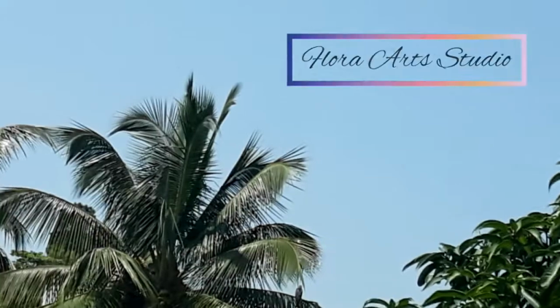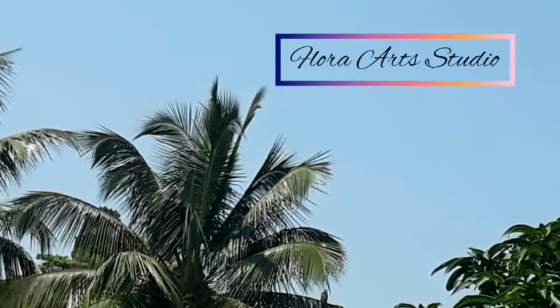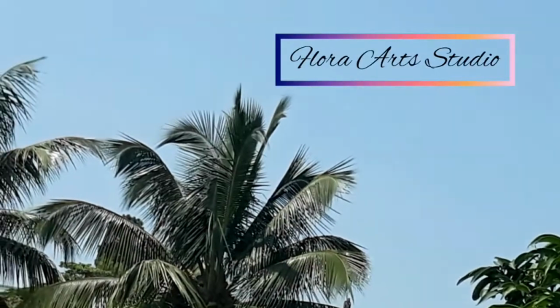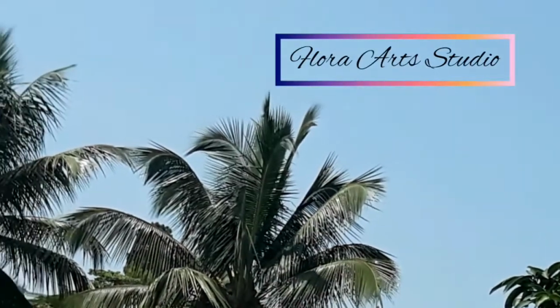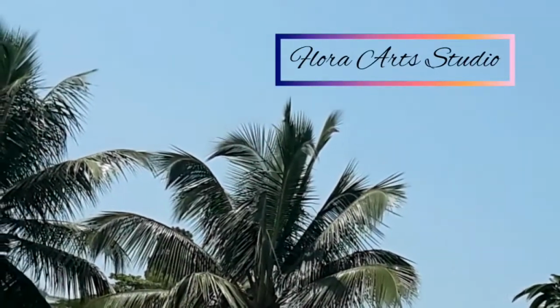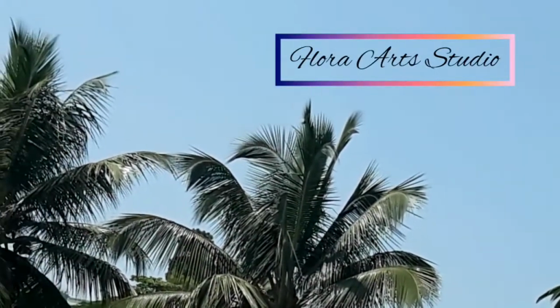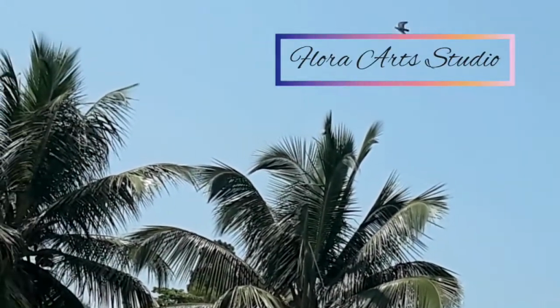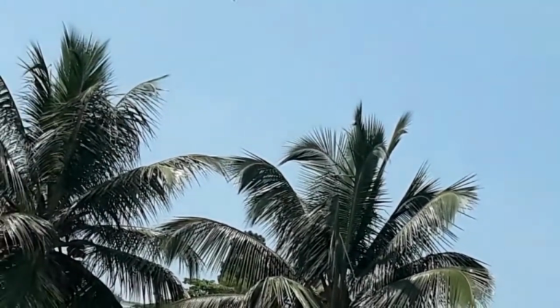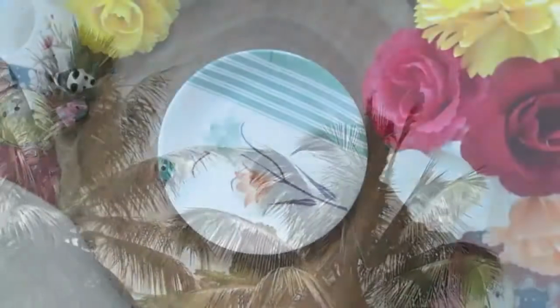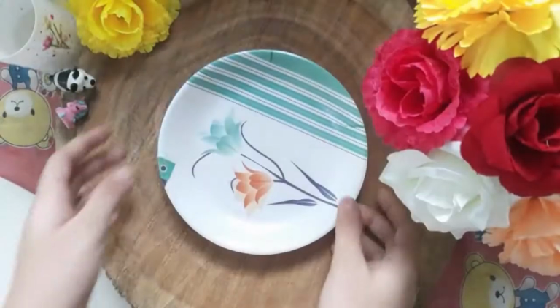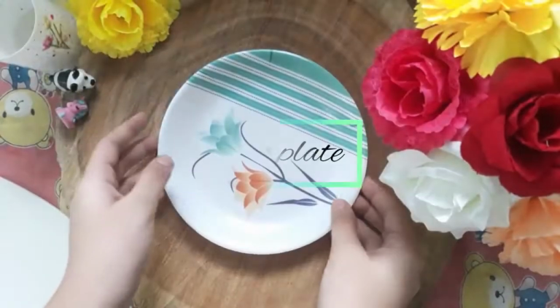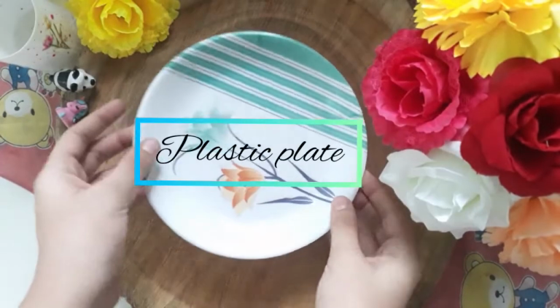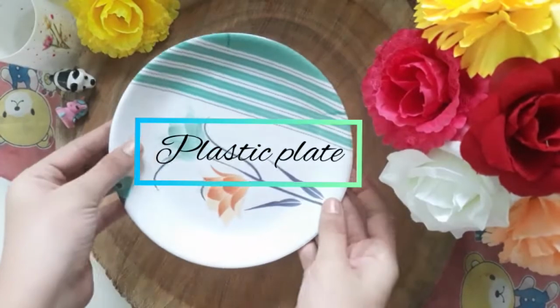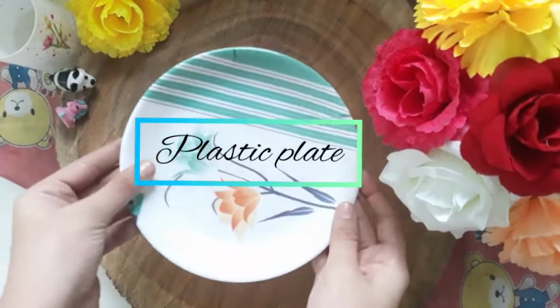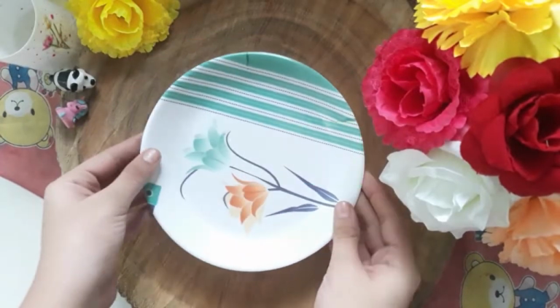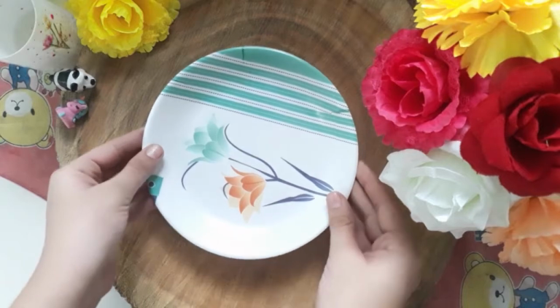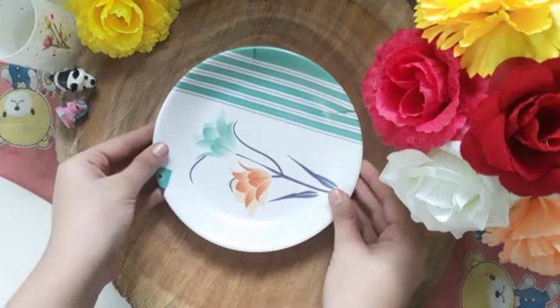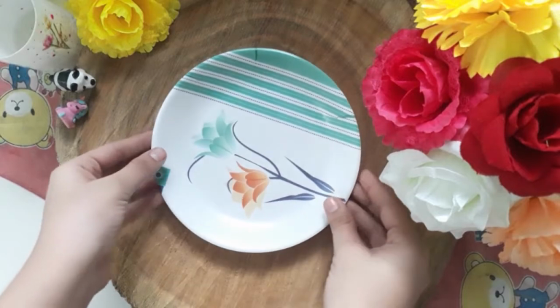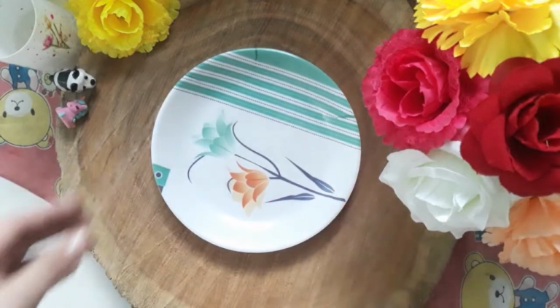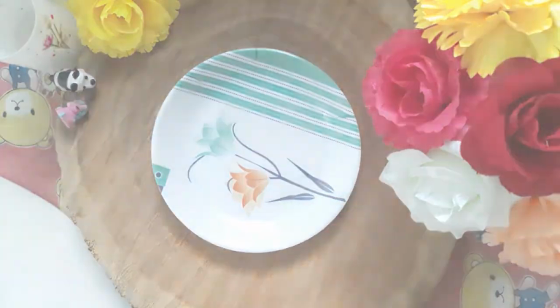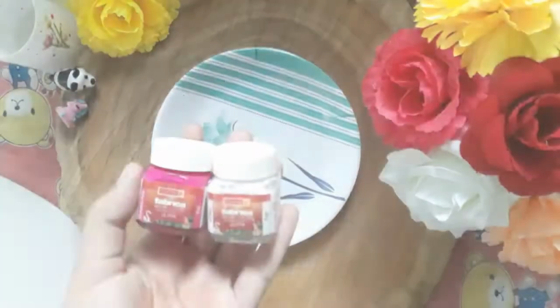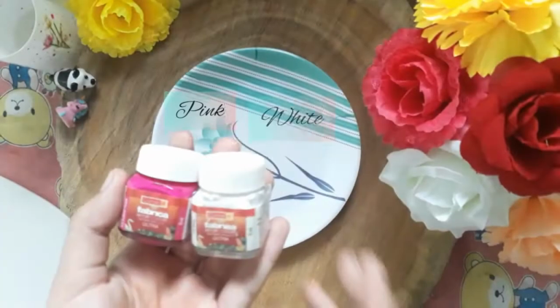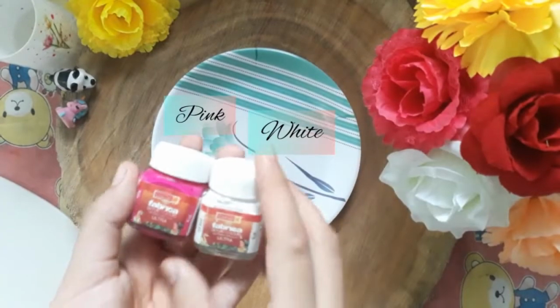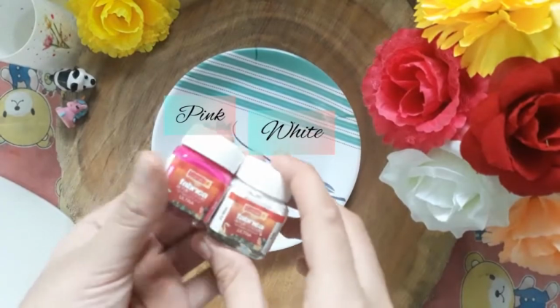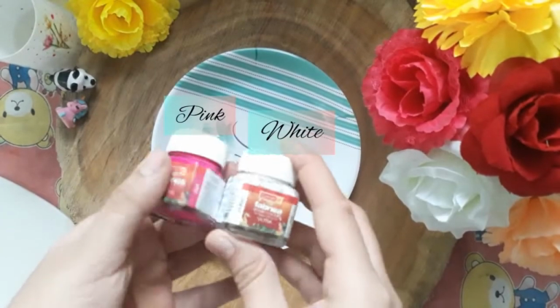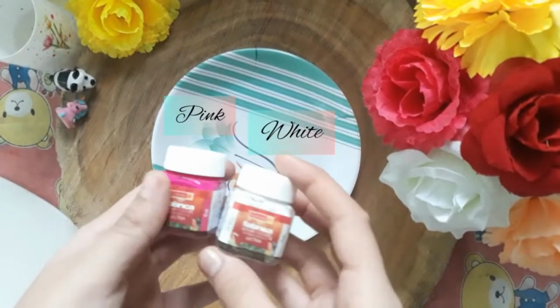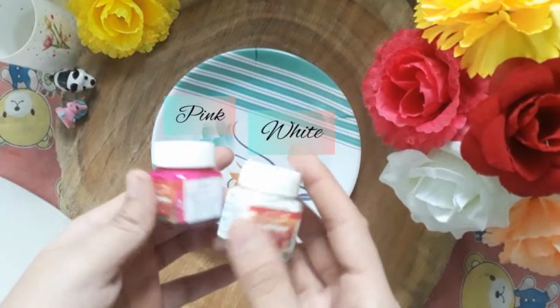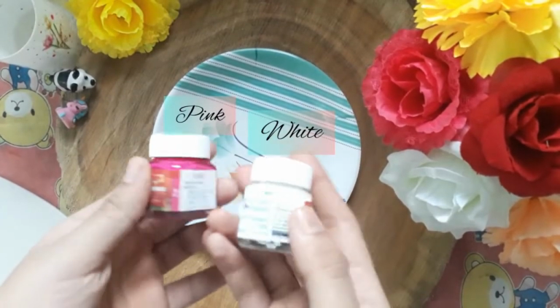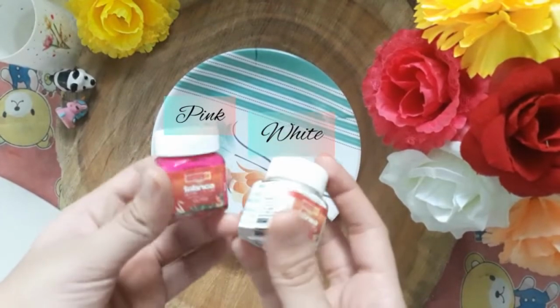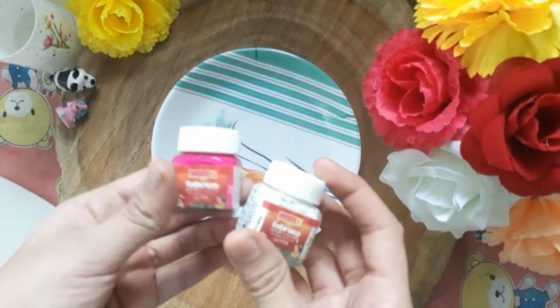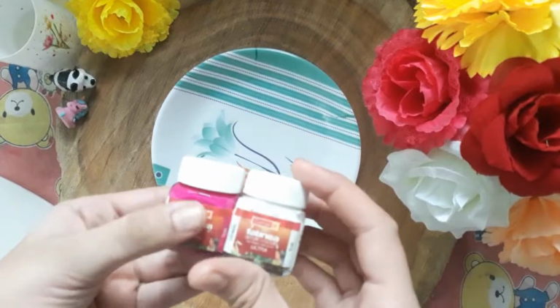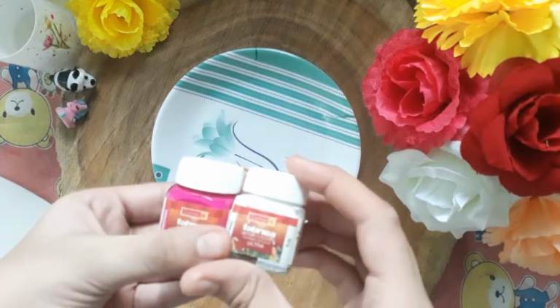Hello everyone, how are you all? I hope that you all are doing good. So today we are going to paint on a plate. If you don't wish to paint on a plate, you can even use a cardboard. So let's begin.